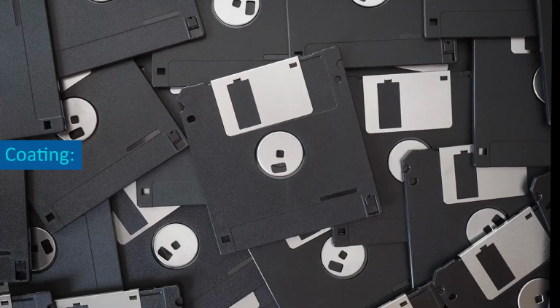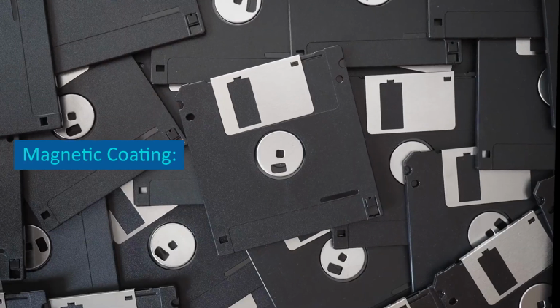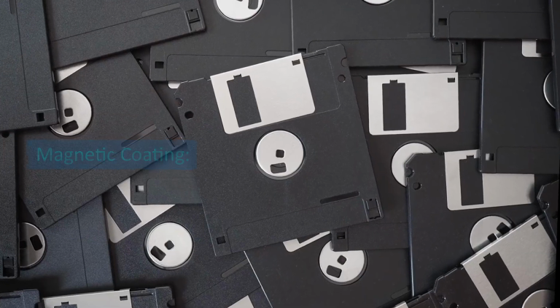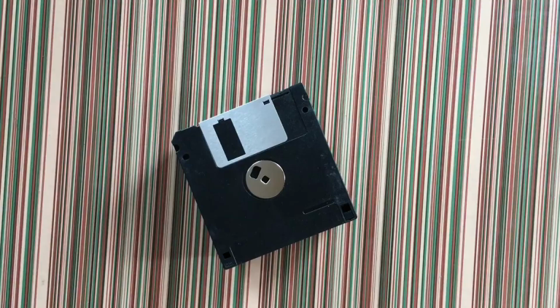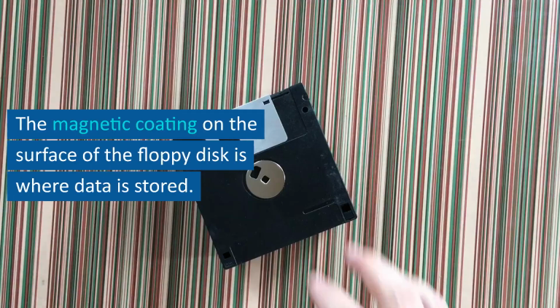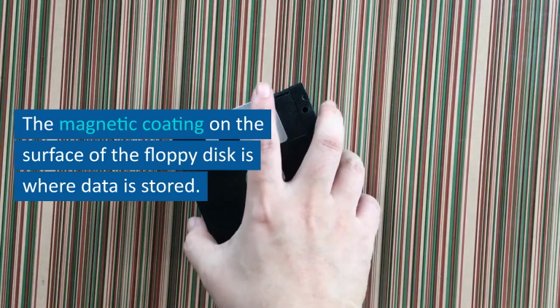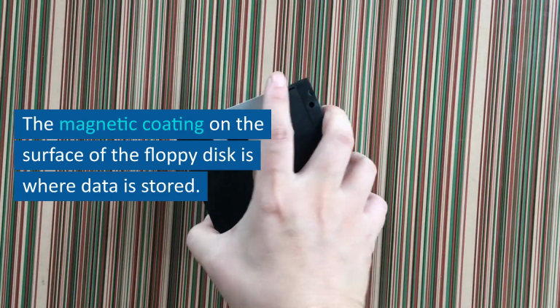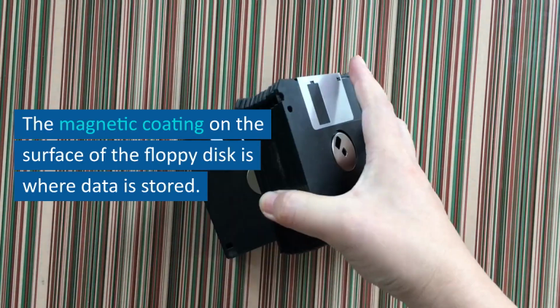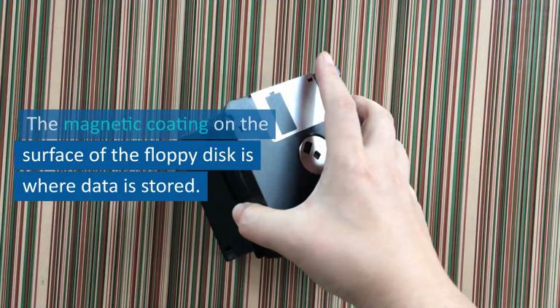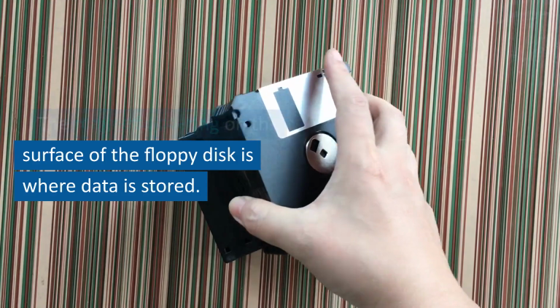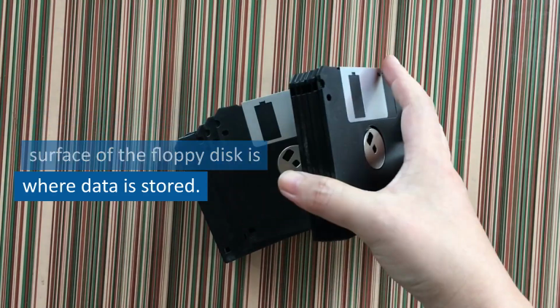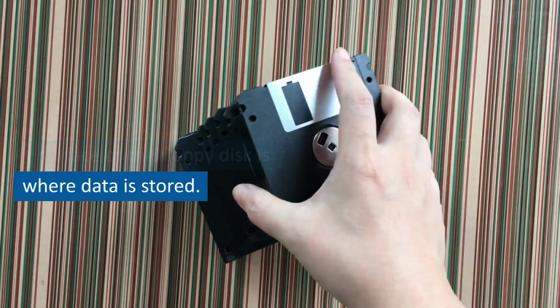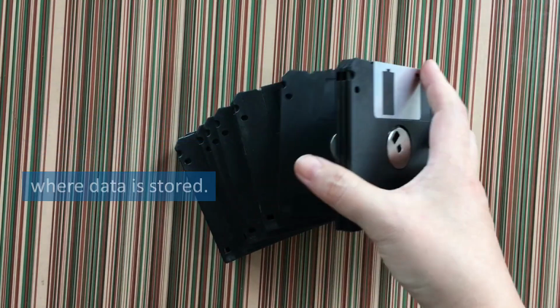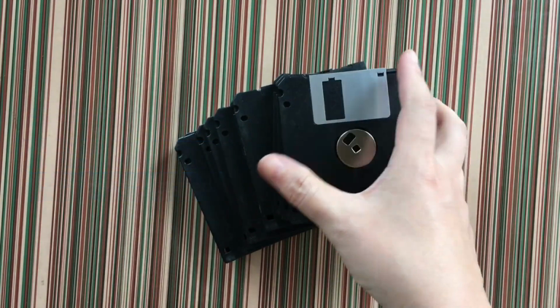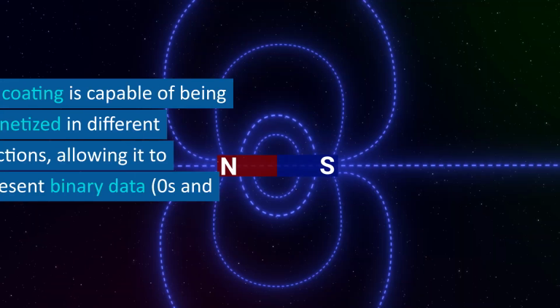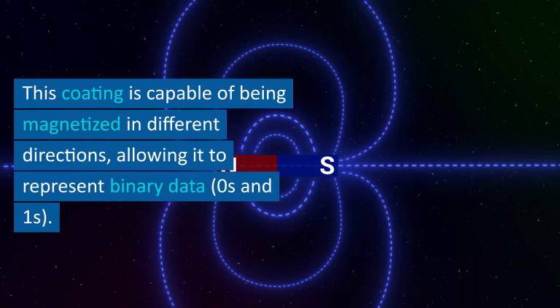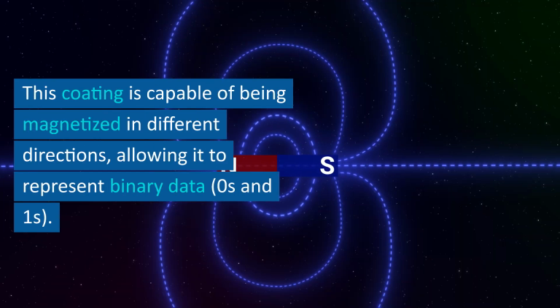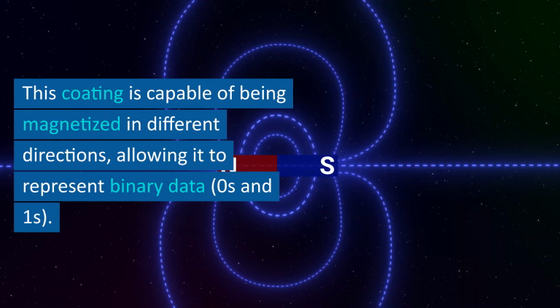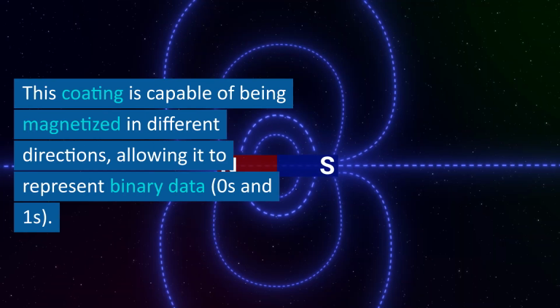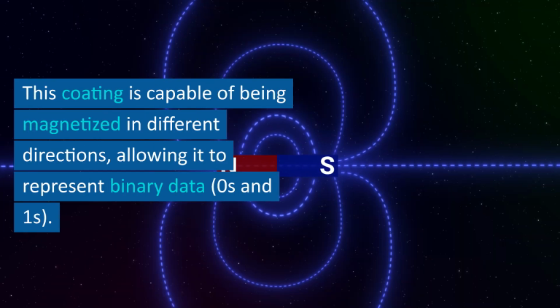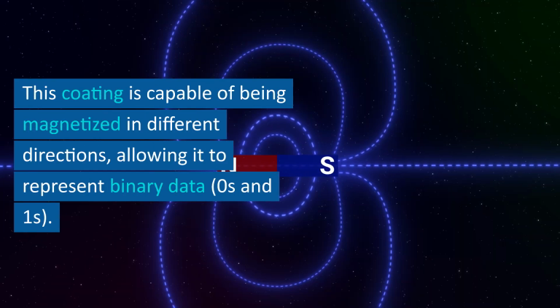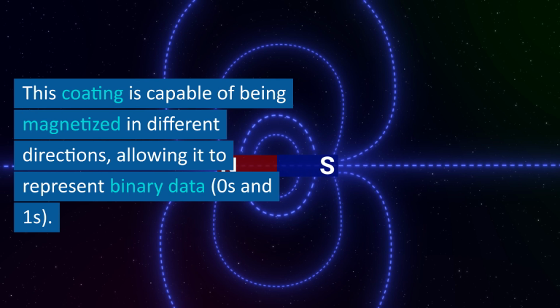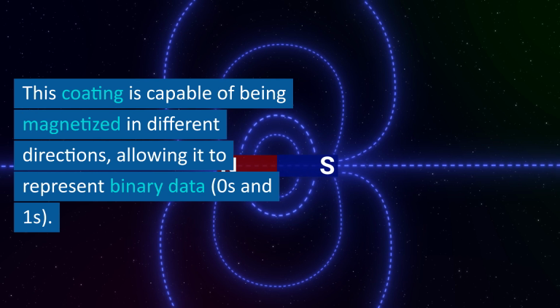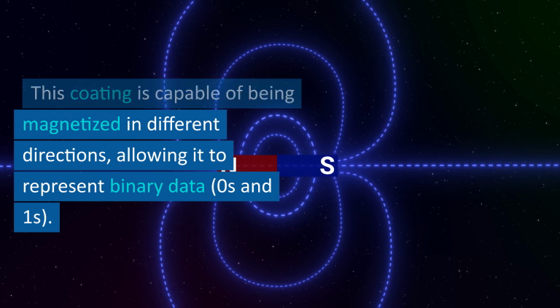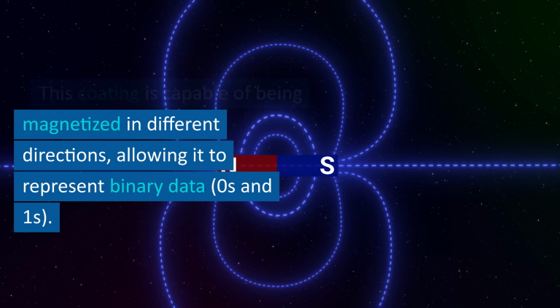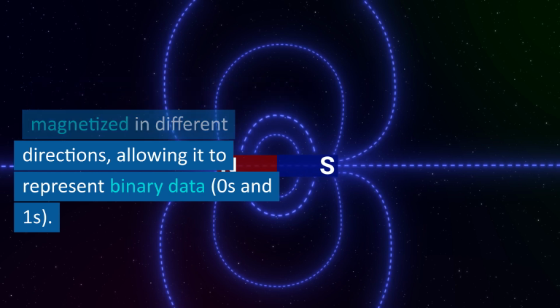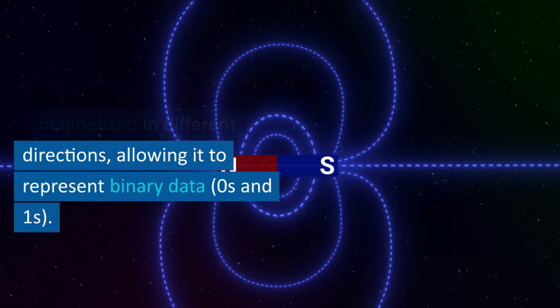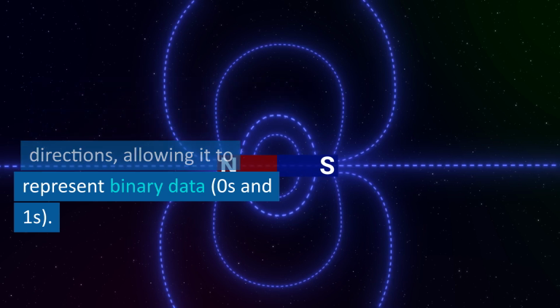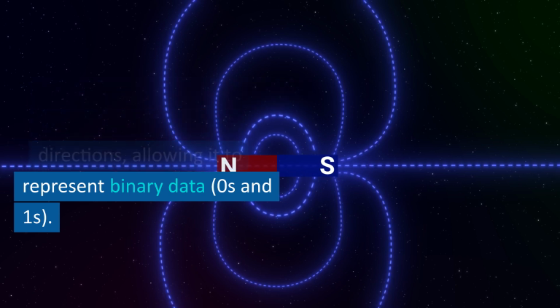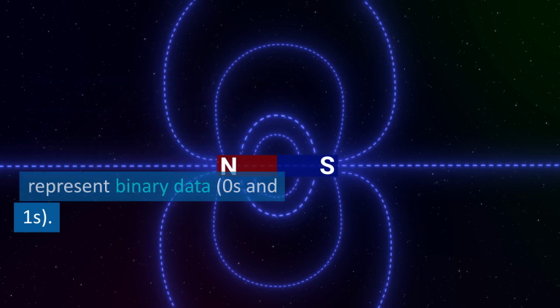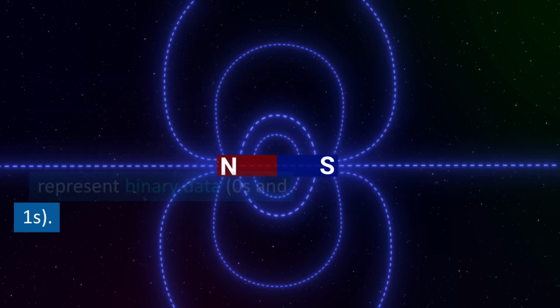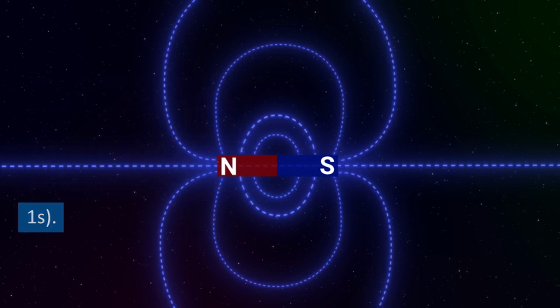Magnetic coding. The magnetic coating on the surface of the floppy disk is where data is stored. This coating is capable of being magnetized in different directions, allowing it to represent binary data — zeros and ones.